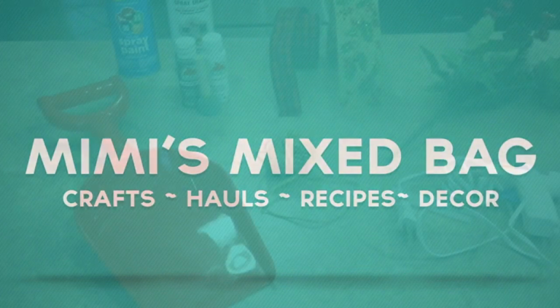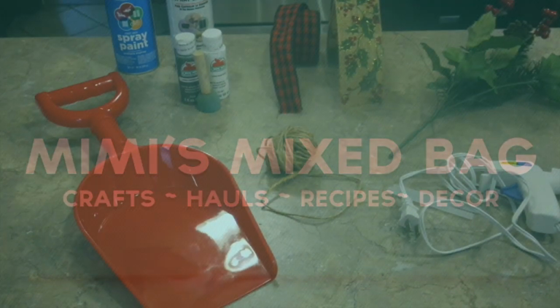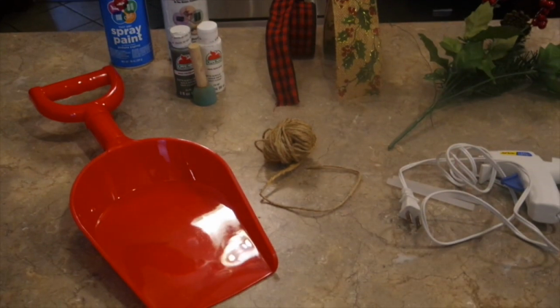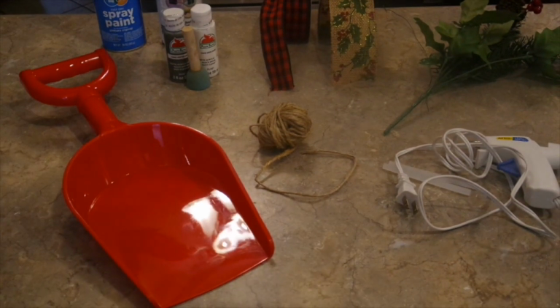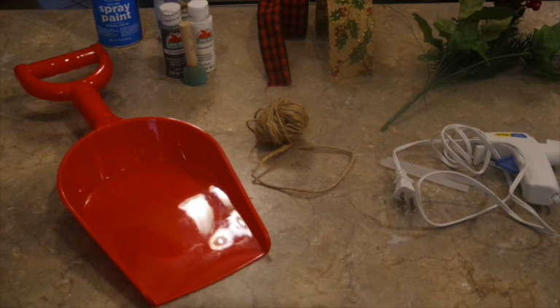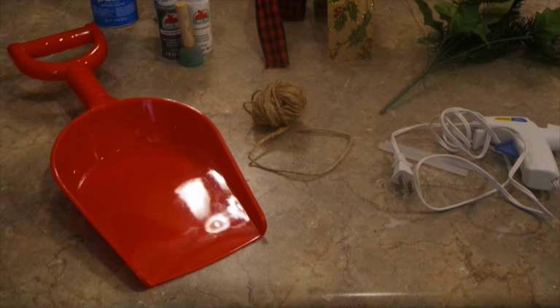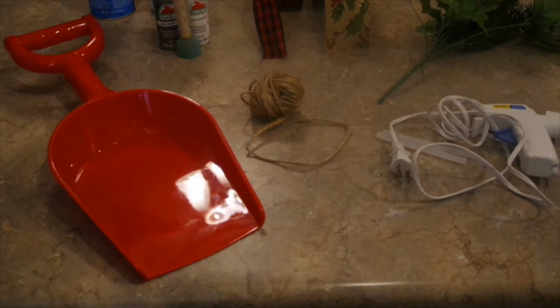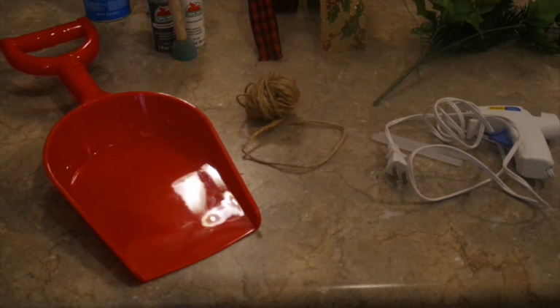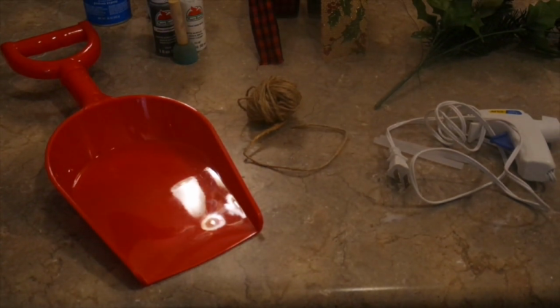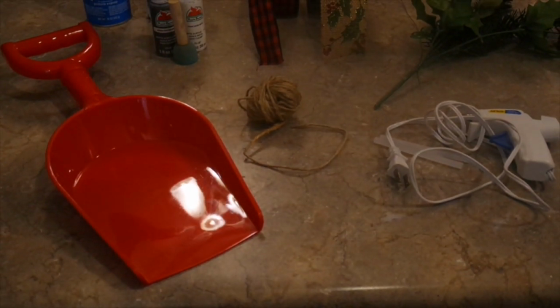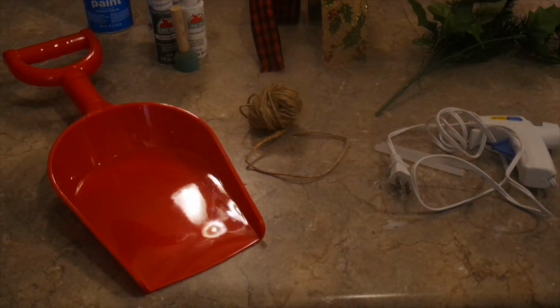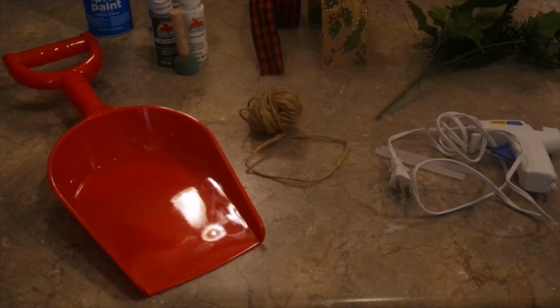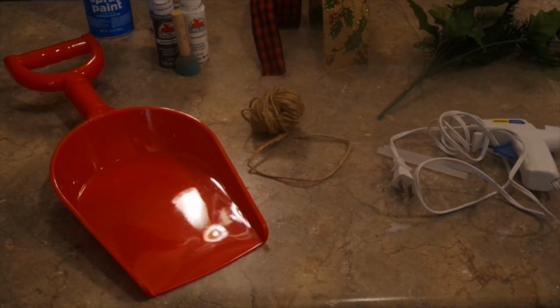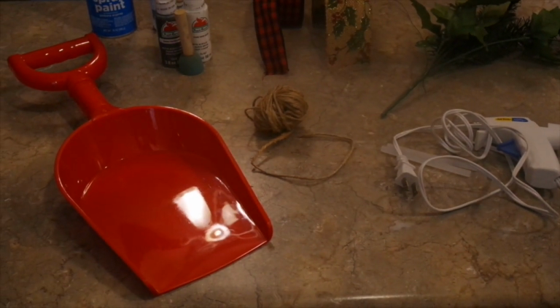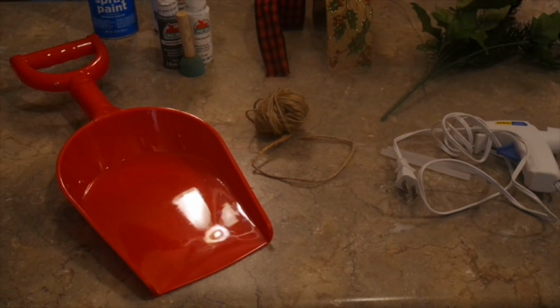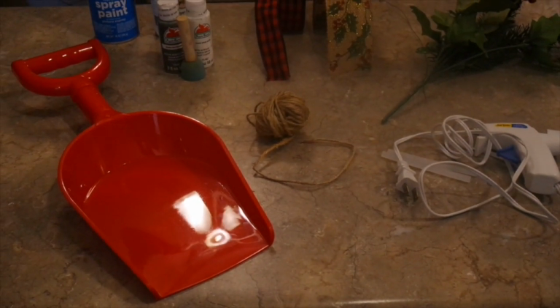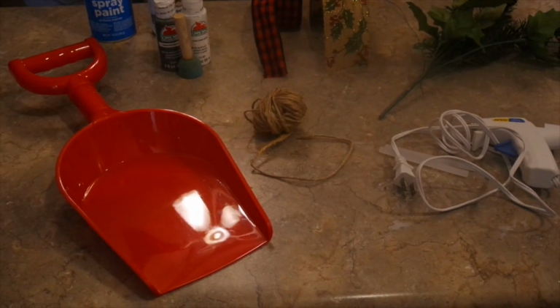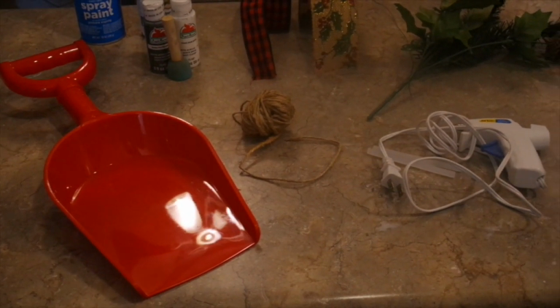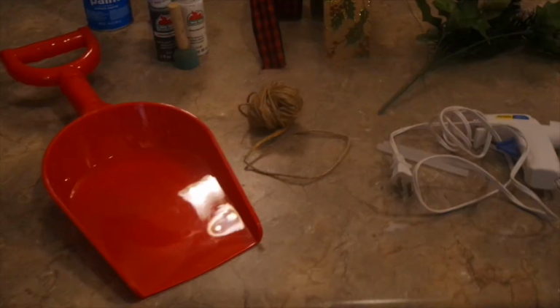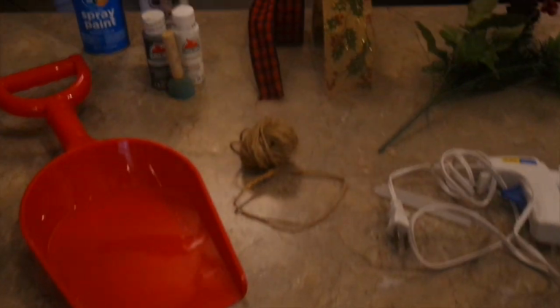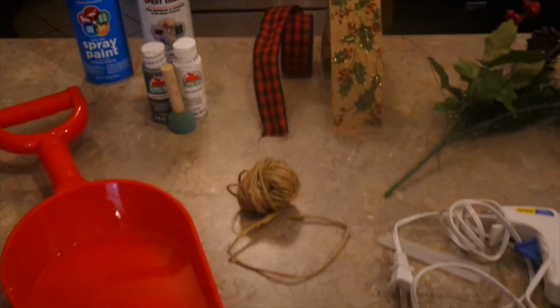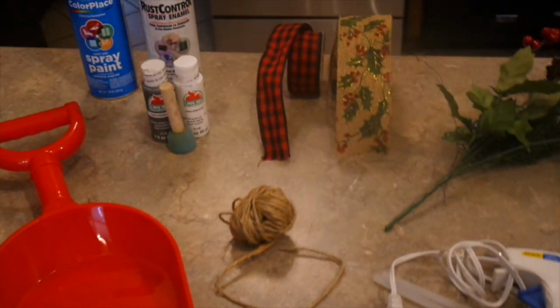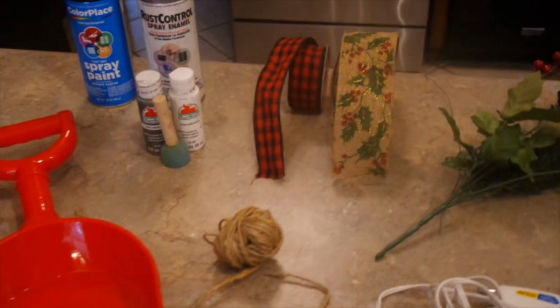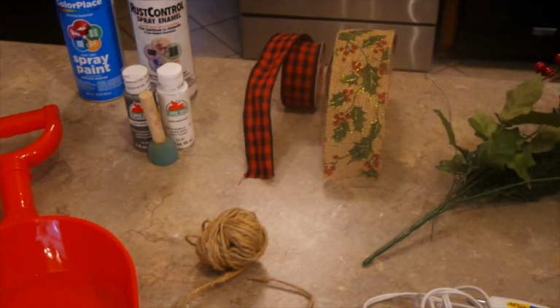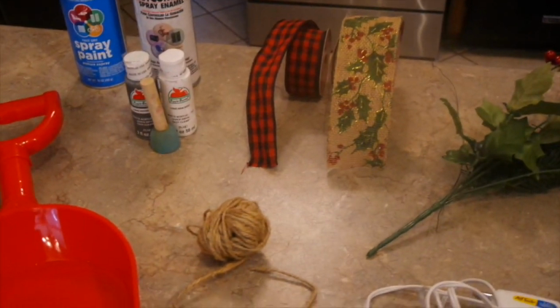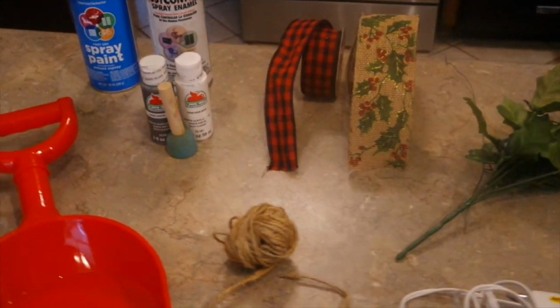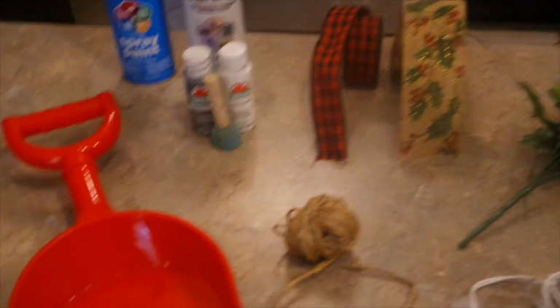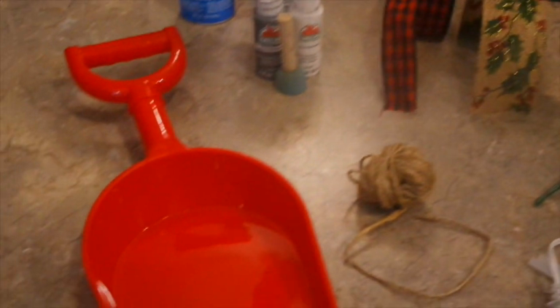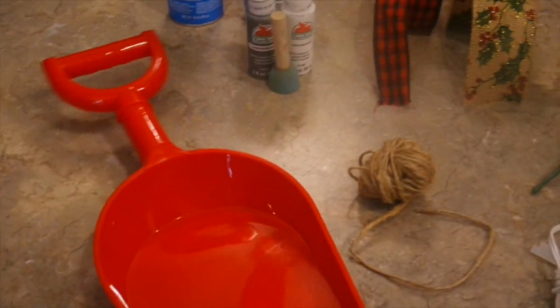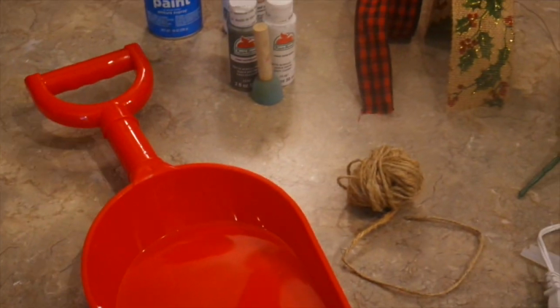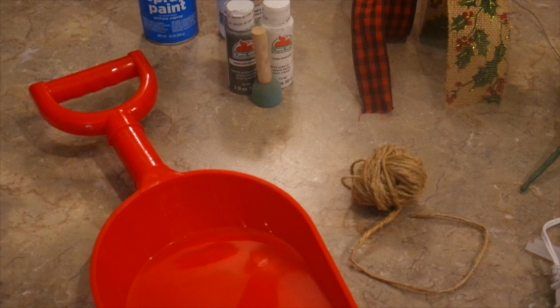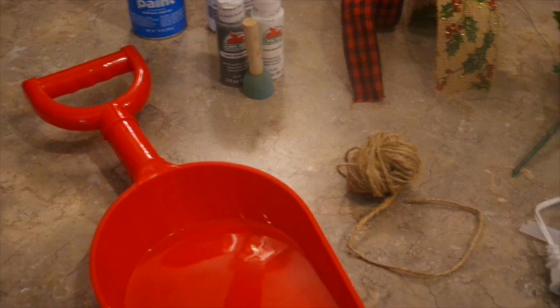Hey everybody, welcome back to my channel! Today is episode 1 of my 12 Days of Christmas, and today is my very first project — I'm going to be making a Christmas themed shovel, using this large sand shovel from Dollar Tree.